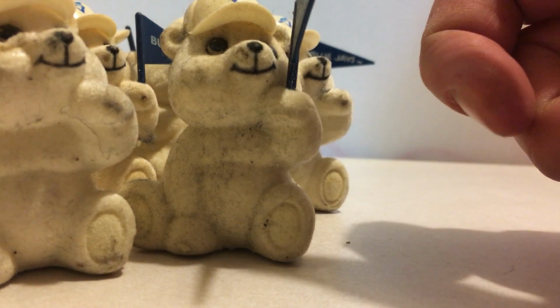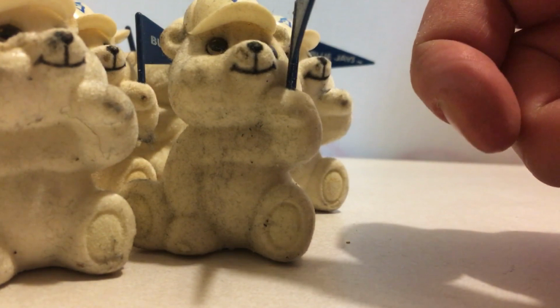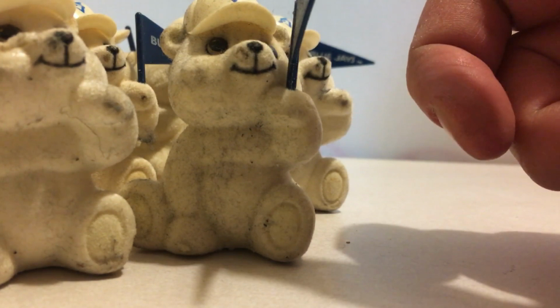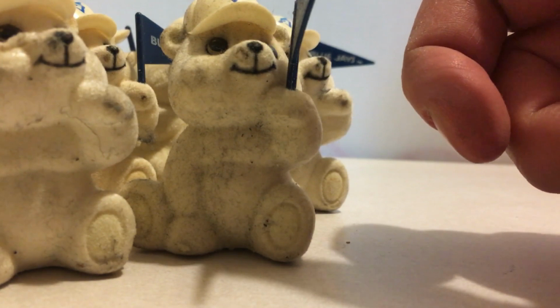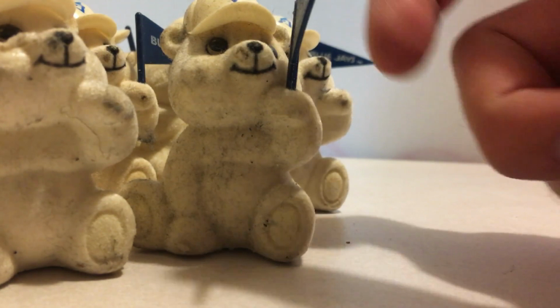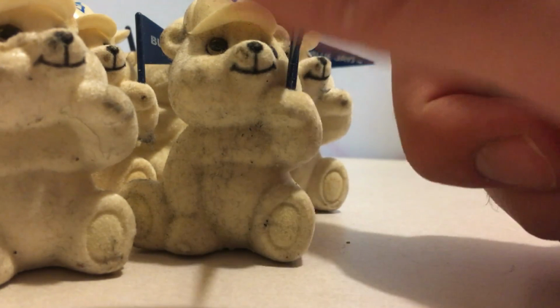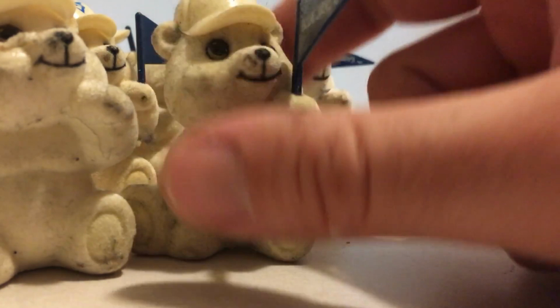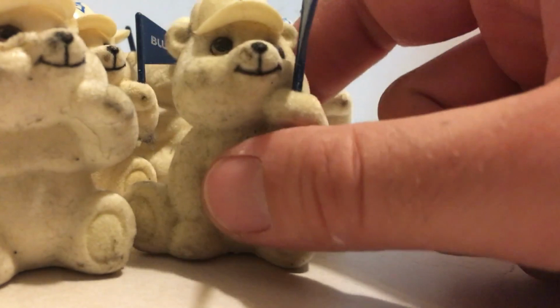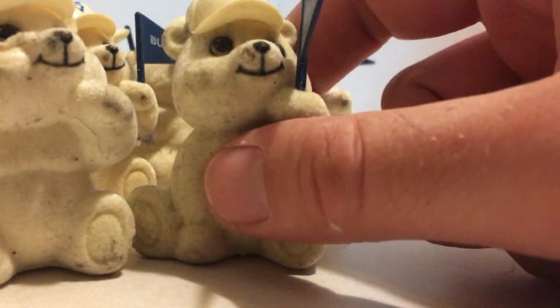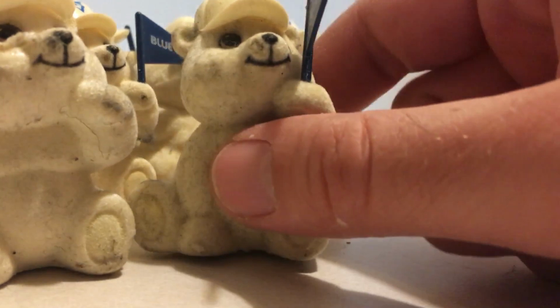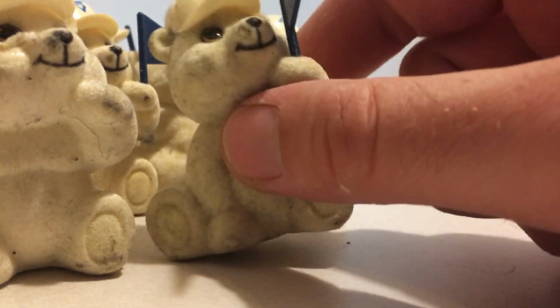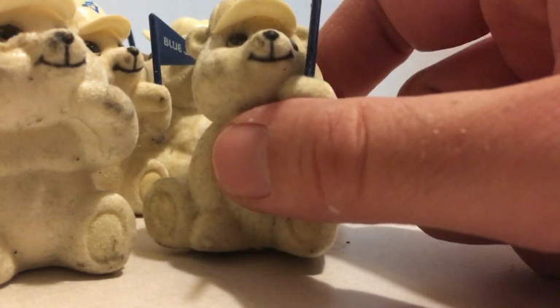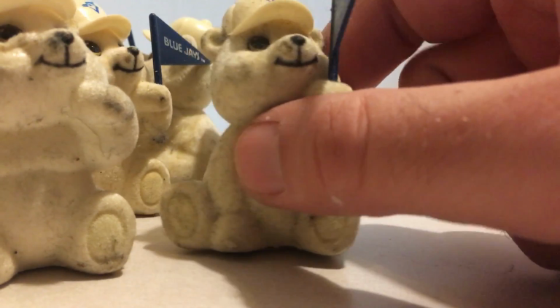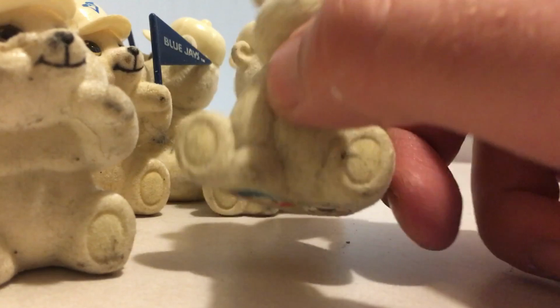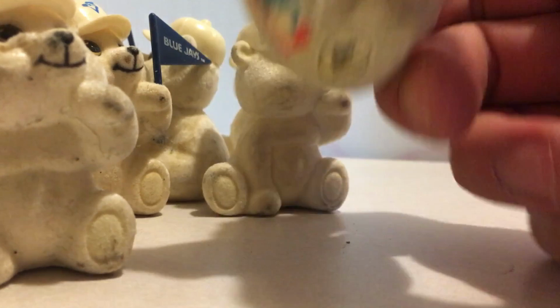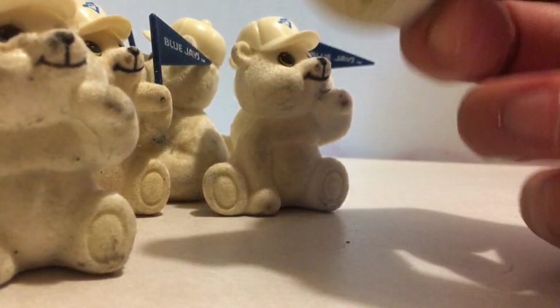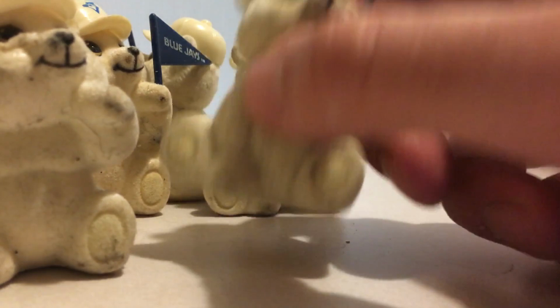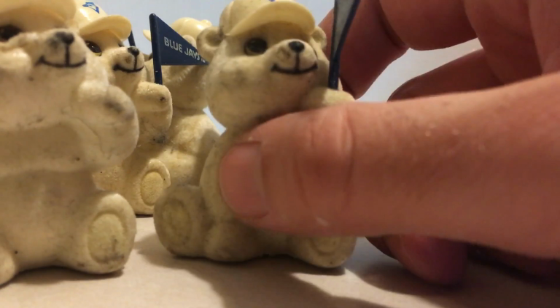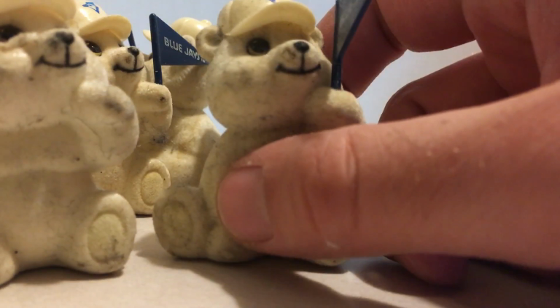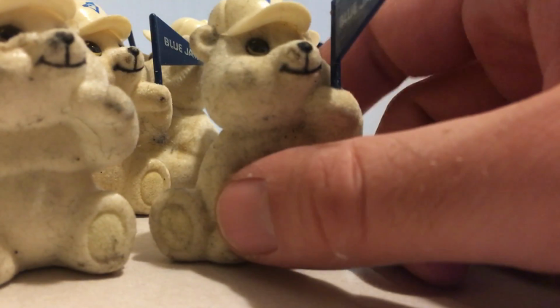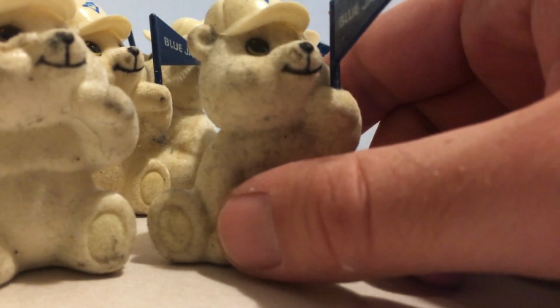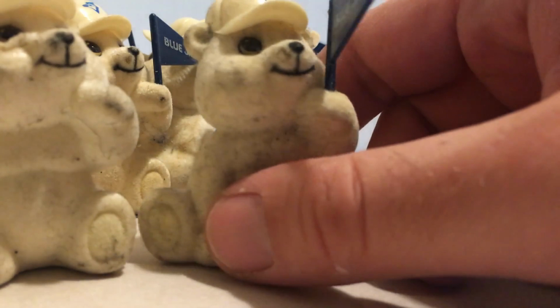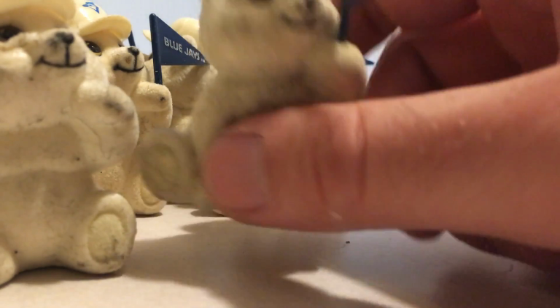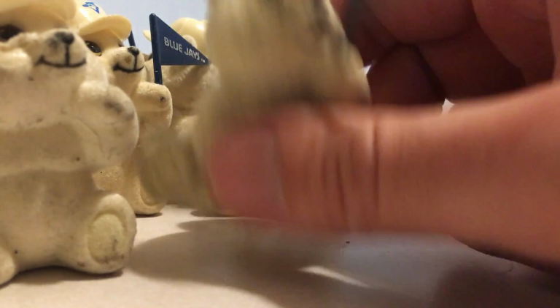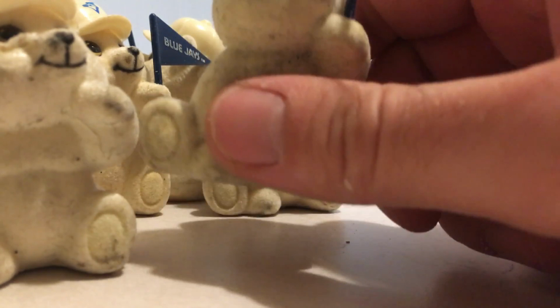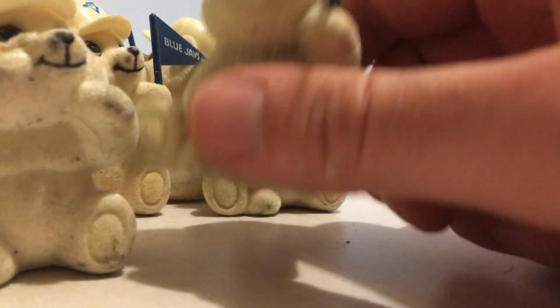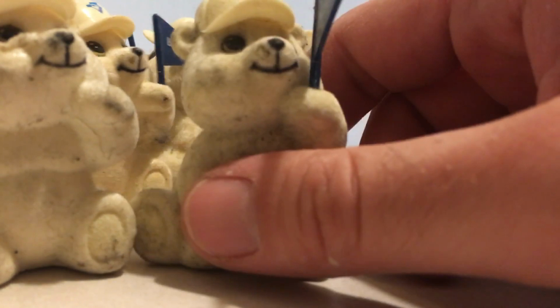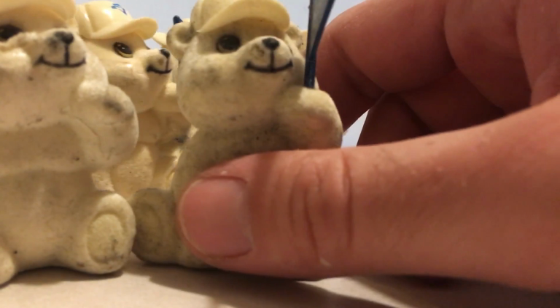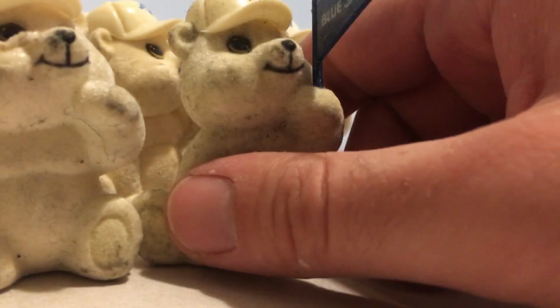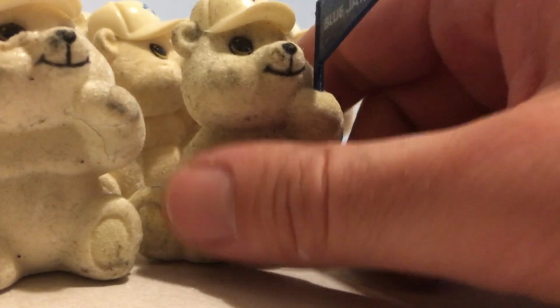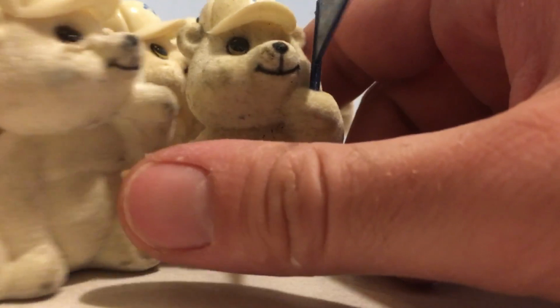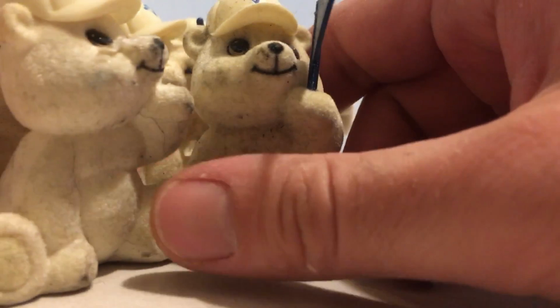I've seen a lot of Blue Jays memorabilia in my day and I've never seen these before, so I think they're pretty rare. Anyways, let me know if you guys want one and make me an offer.